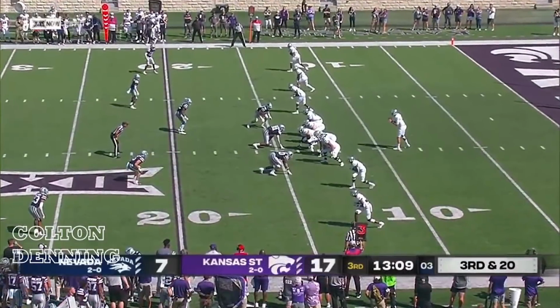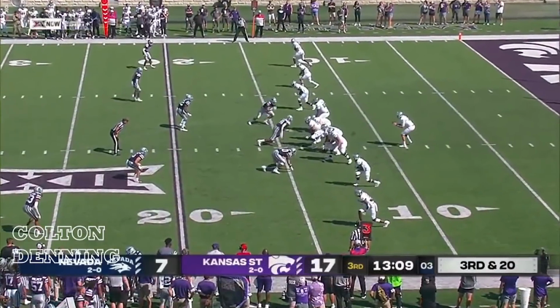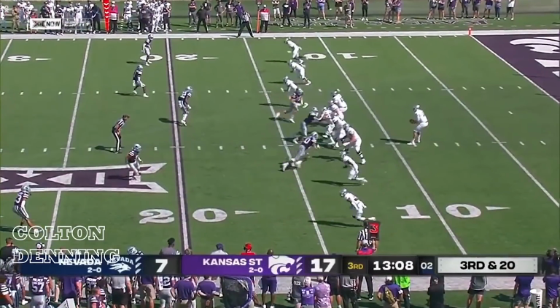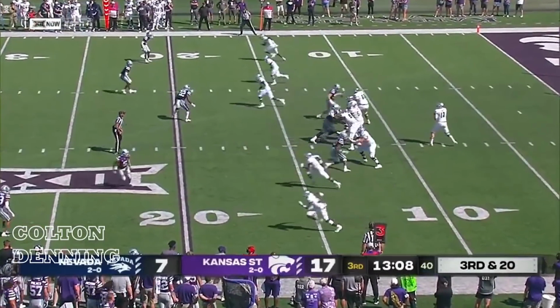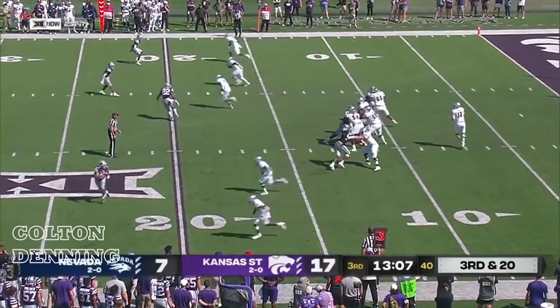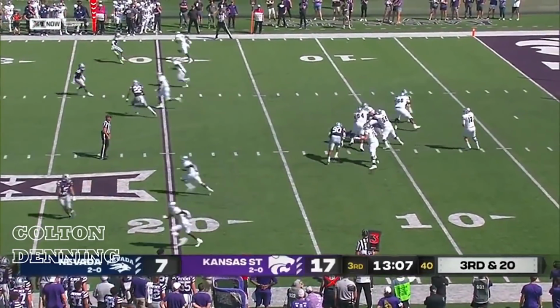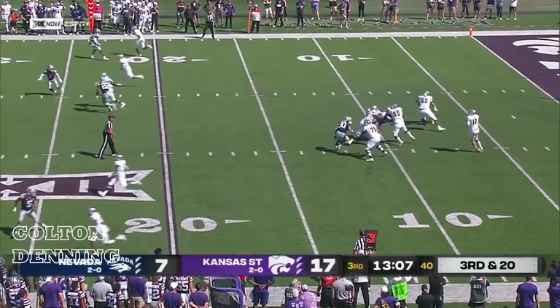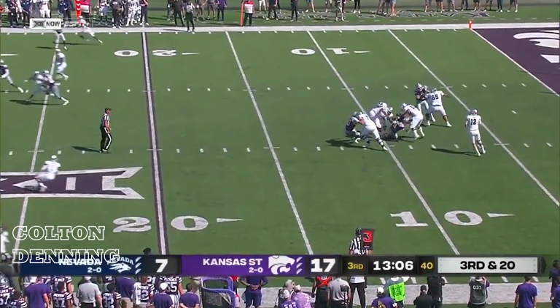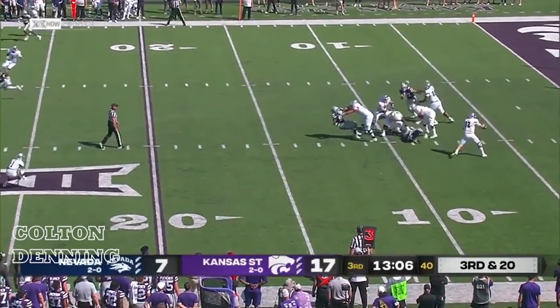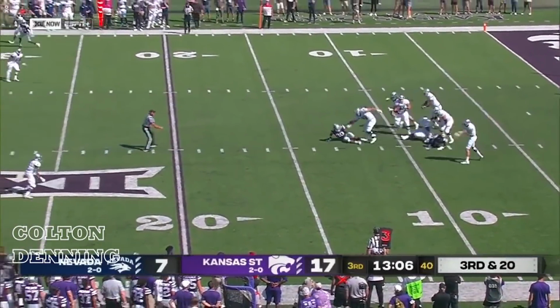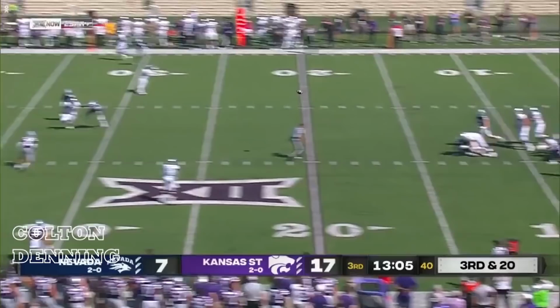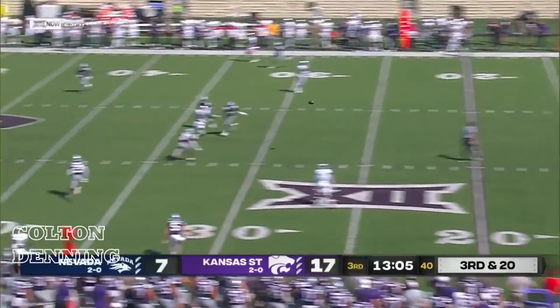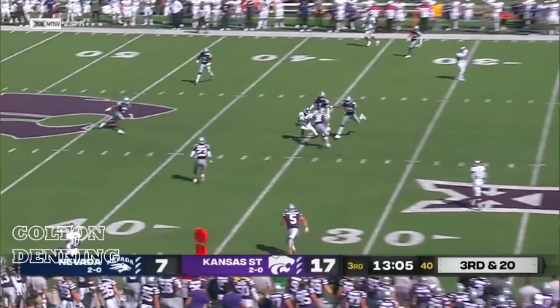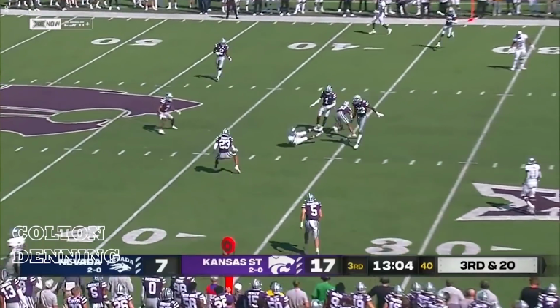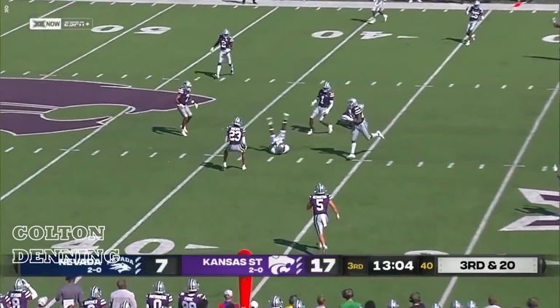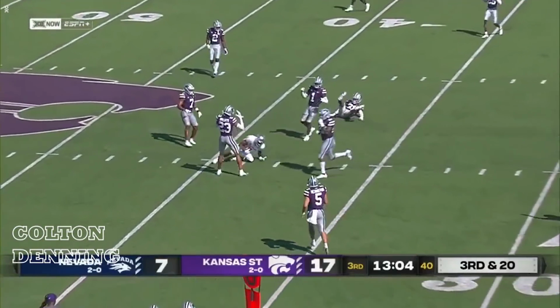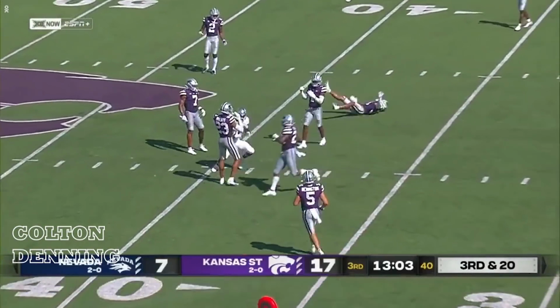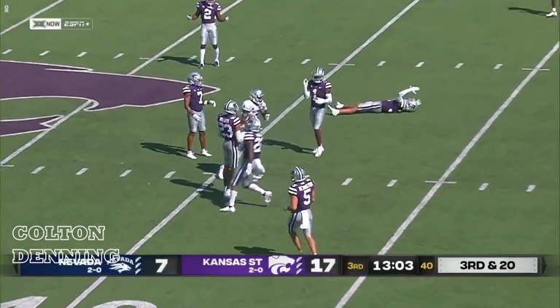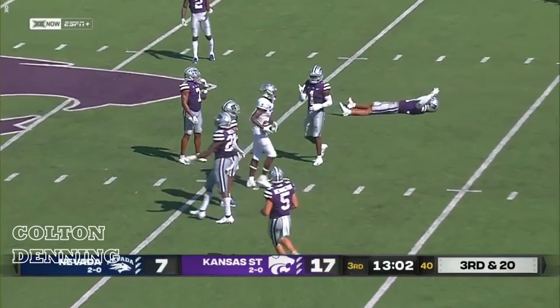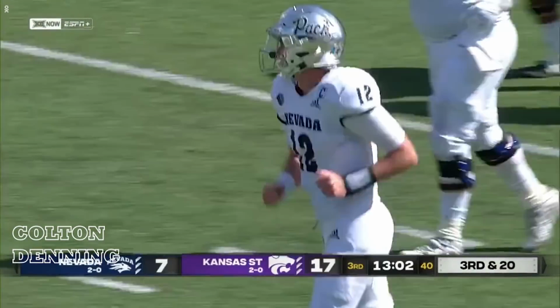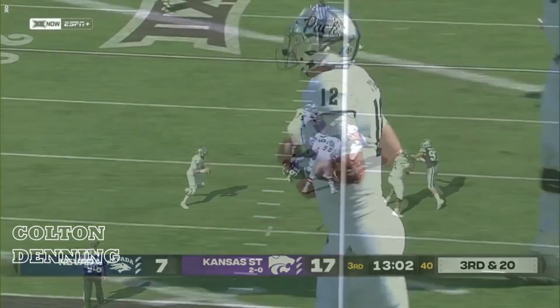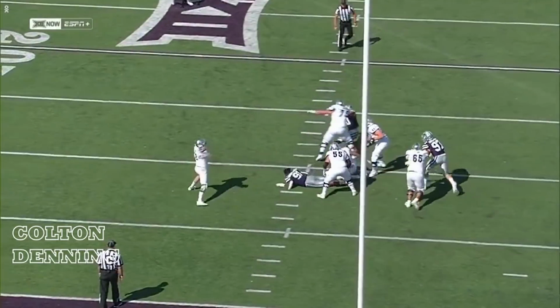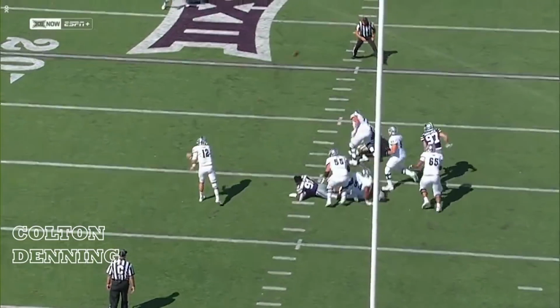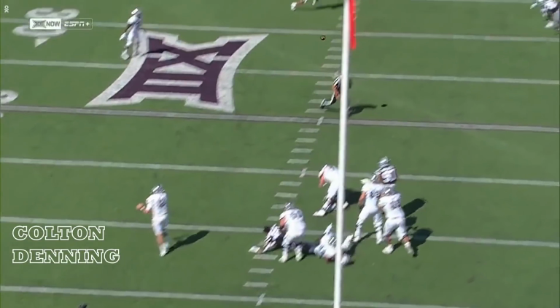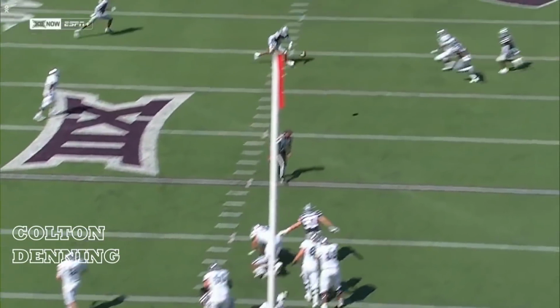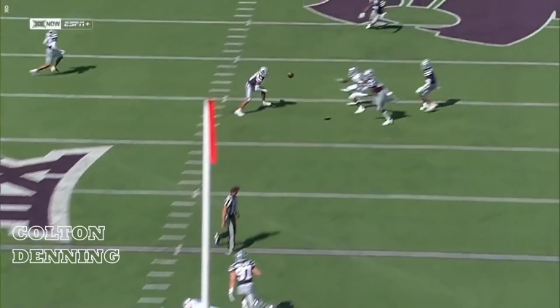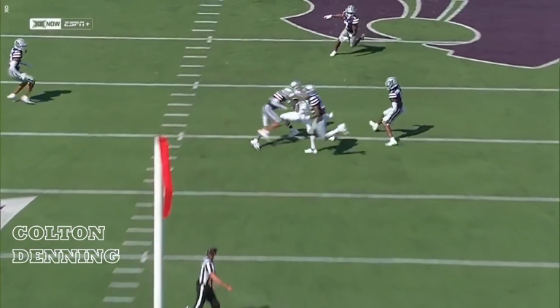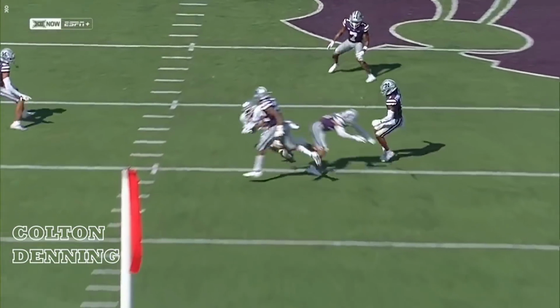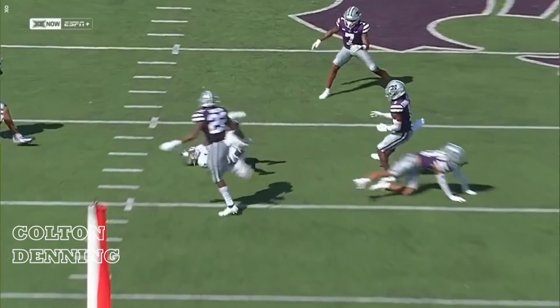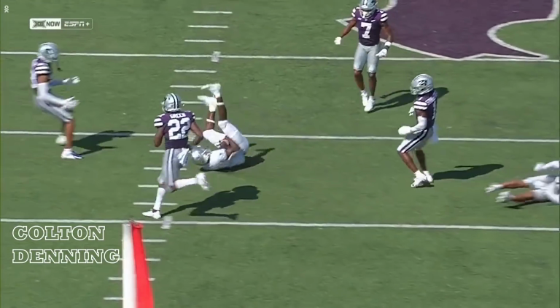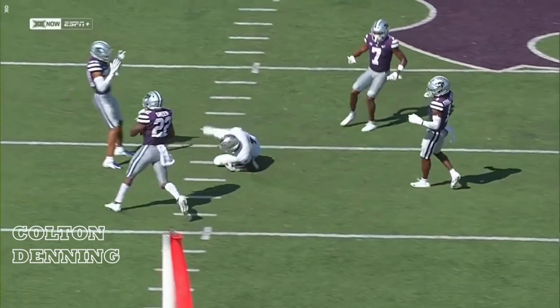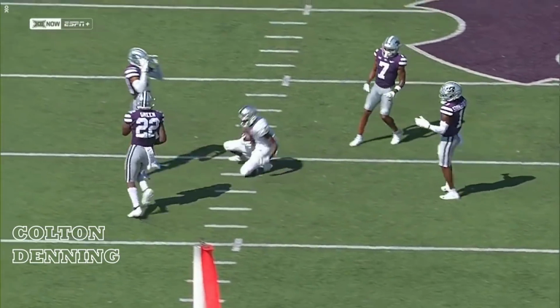Third and long, Nevada moving the wrong way. They rush three into a tight window and he threads the needle beautifully. Shows the arm that he has — he has a live arm. He made a play.